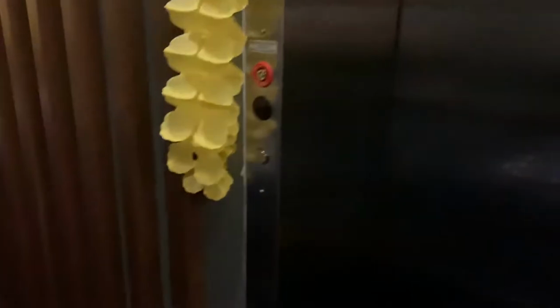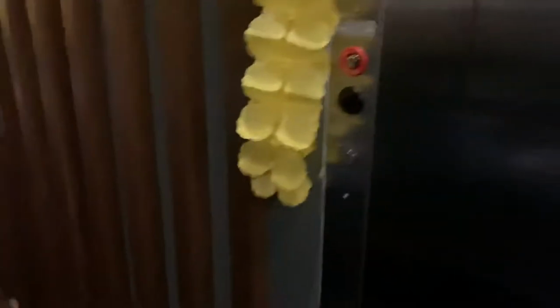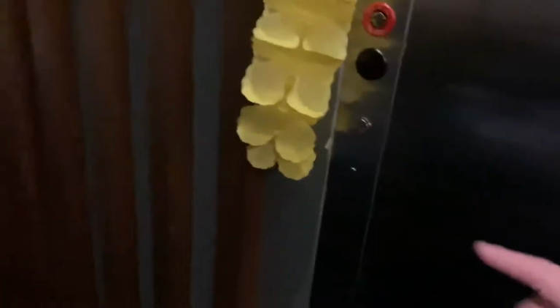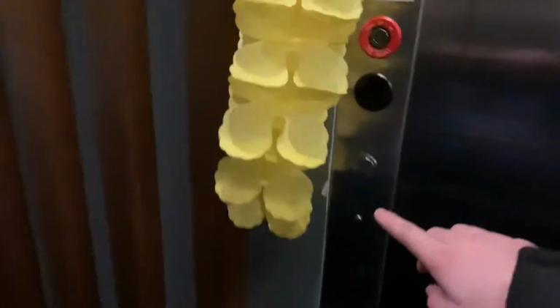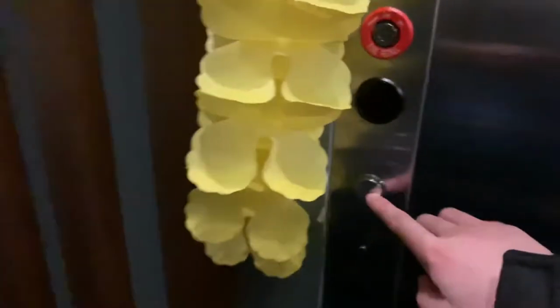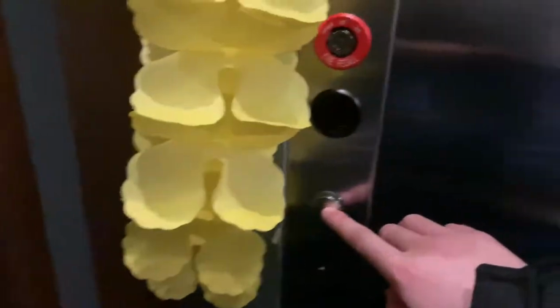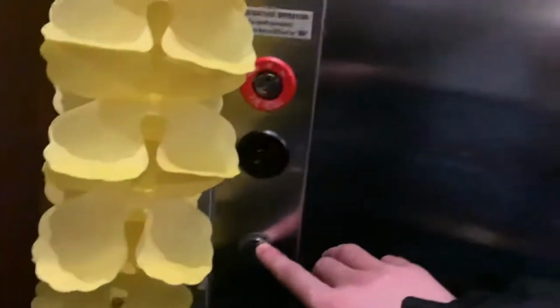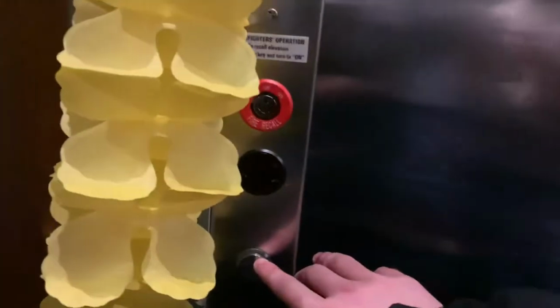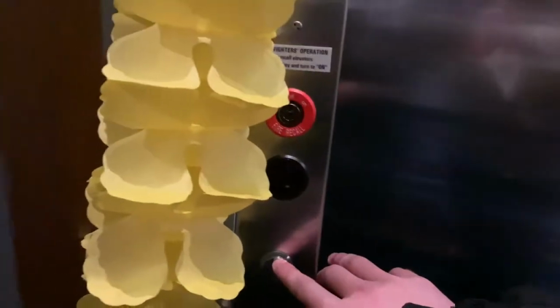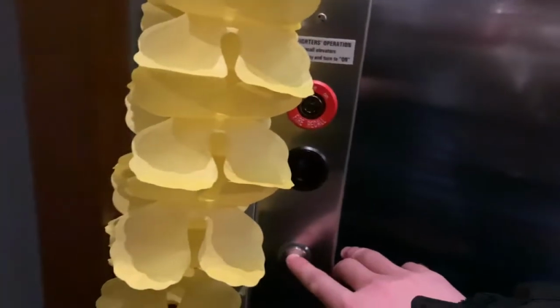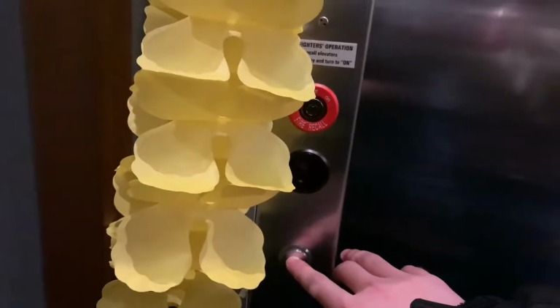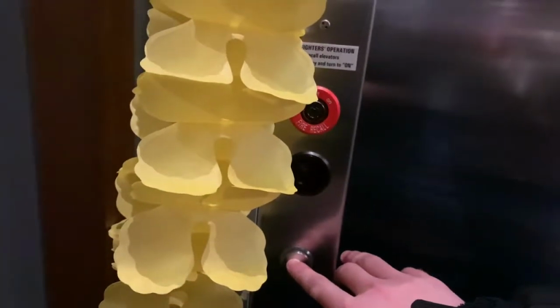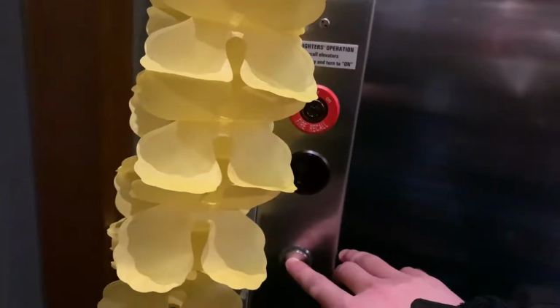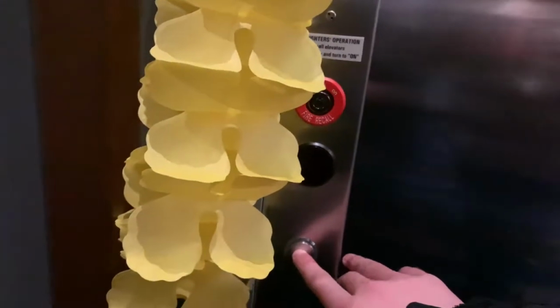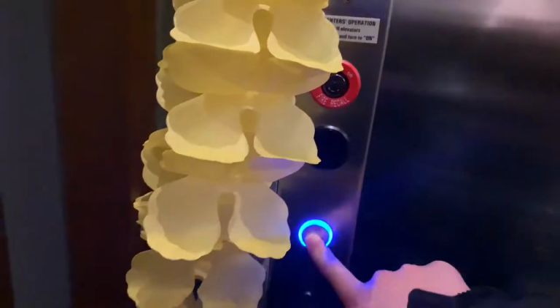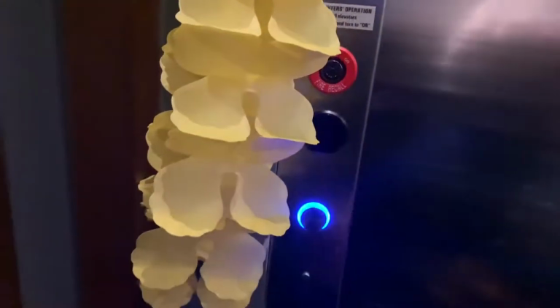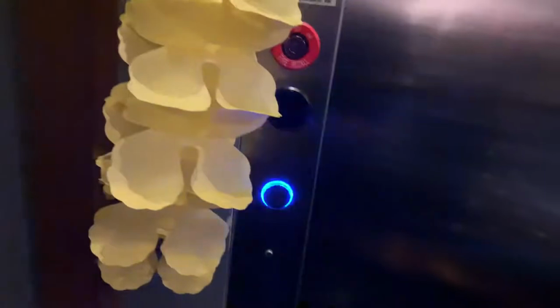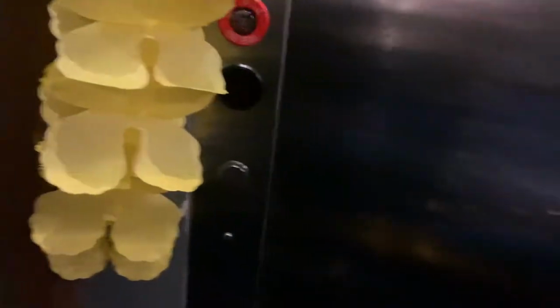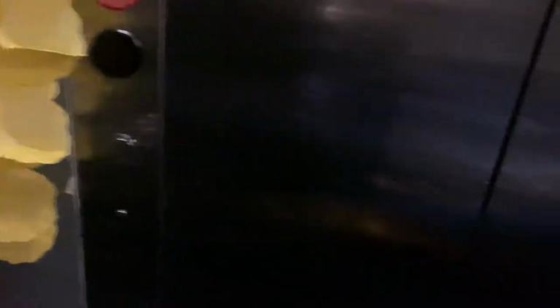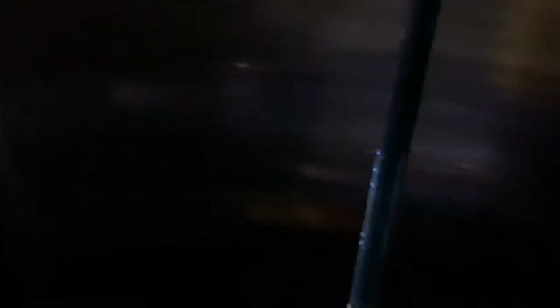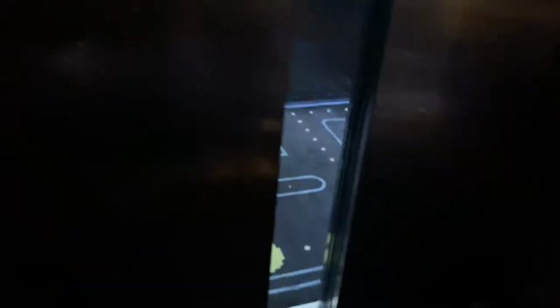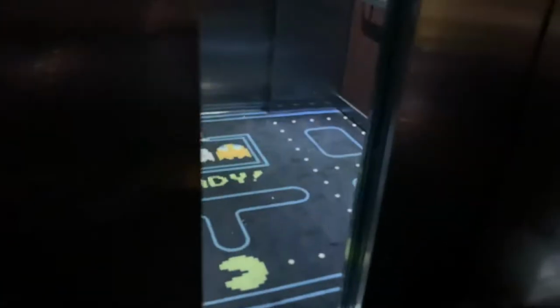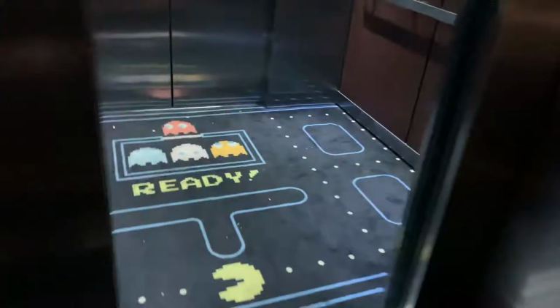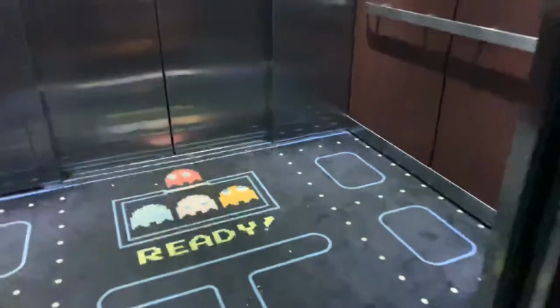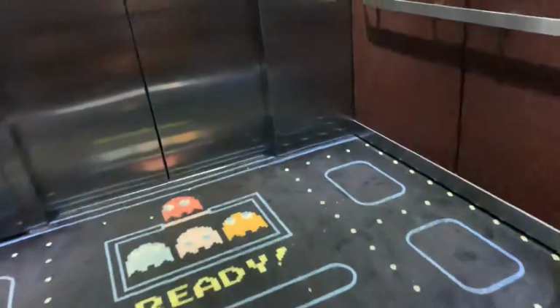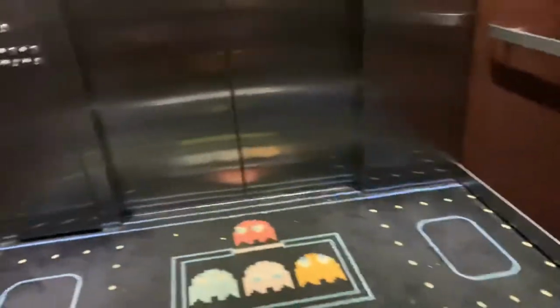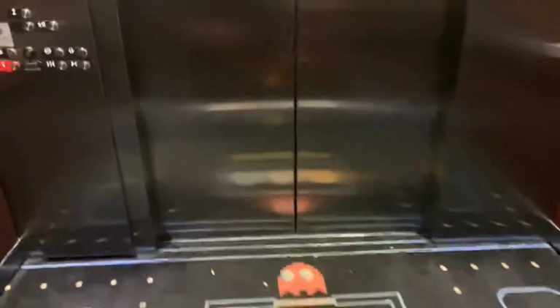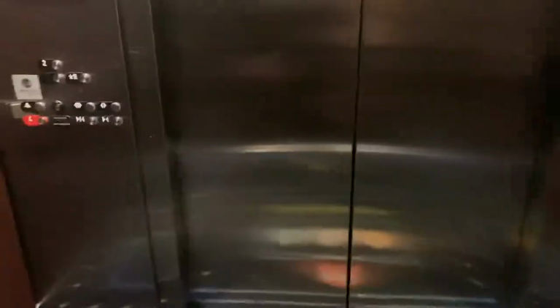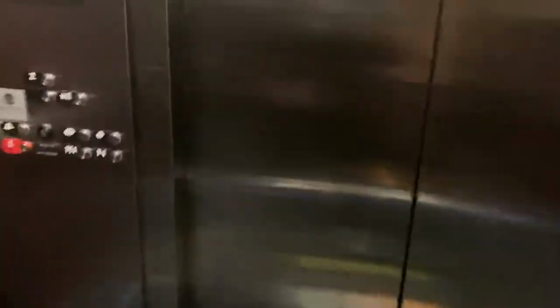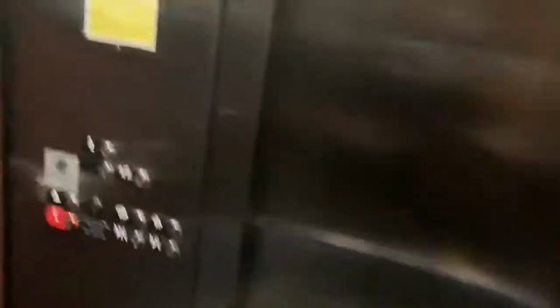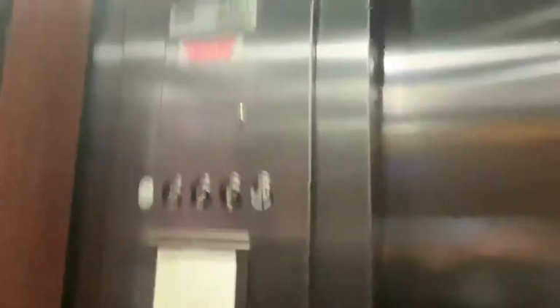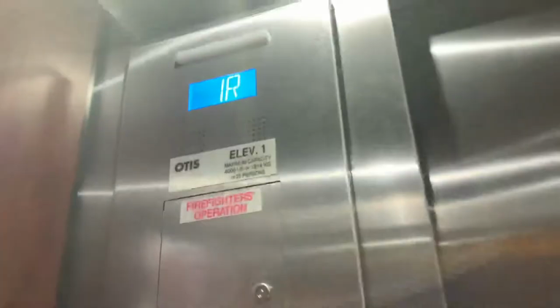This is the elevator at level 257 inside Woodfield Mall in Schaumburg, Illinois. It's an Otis Gen2 Series 5, installed in 2013.